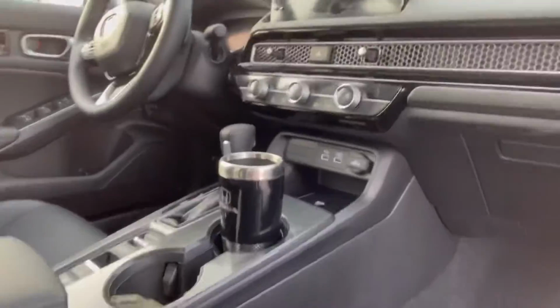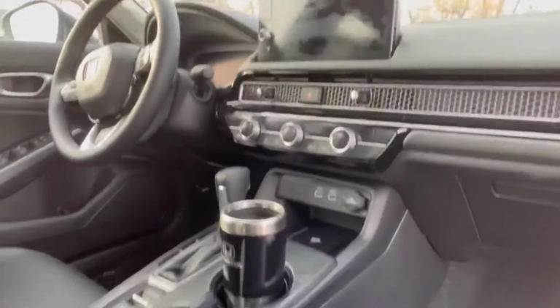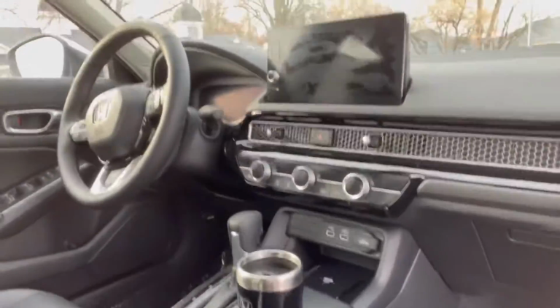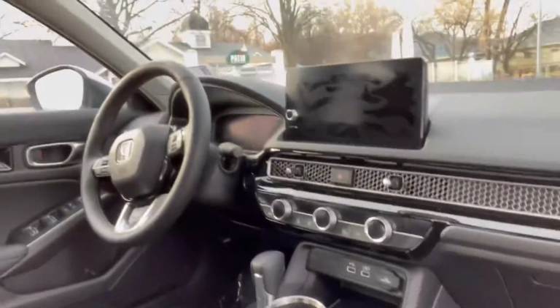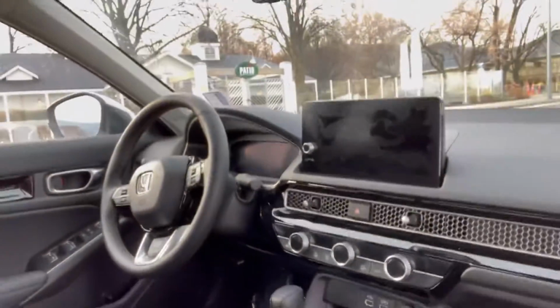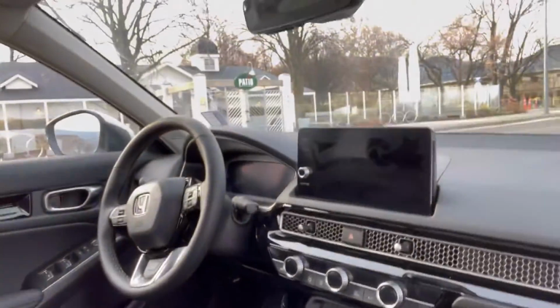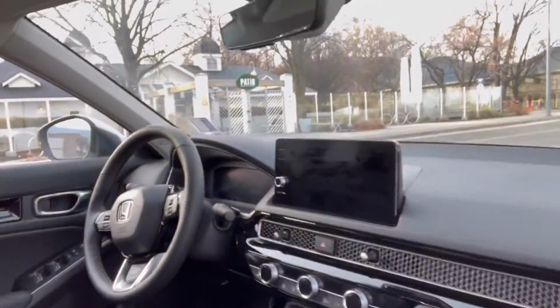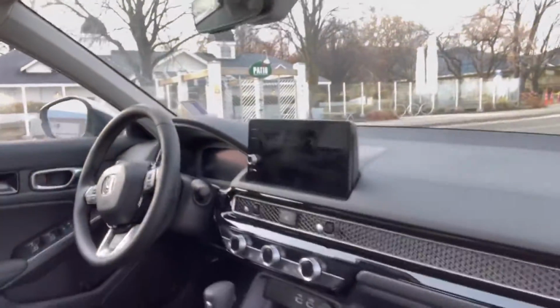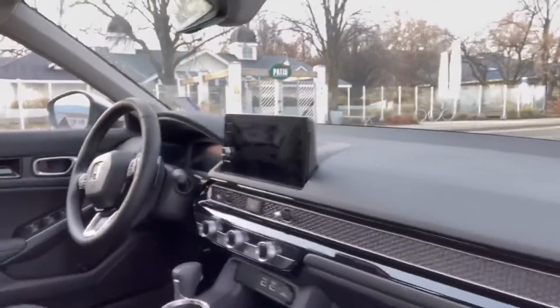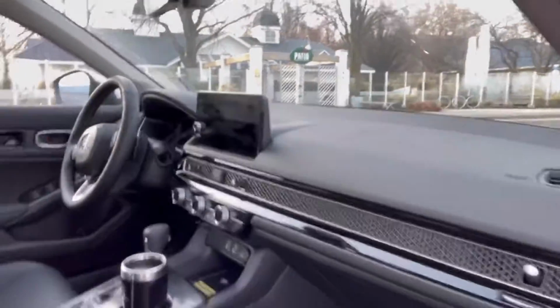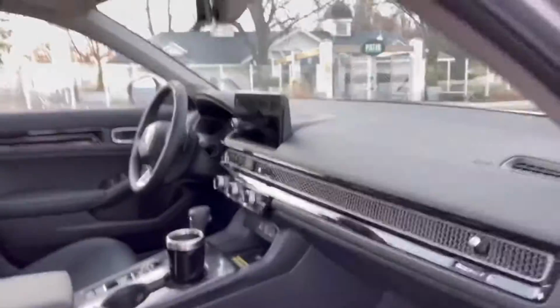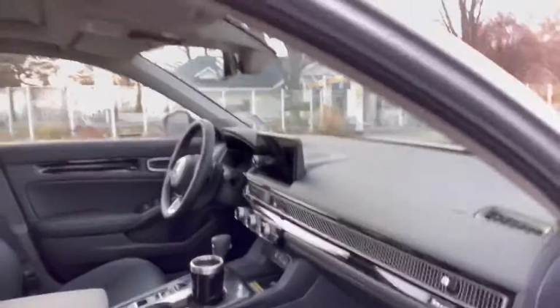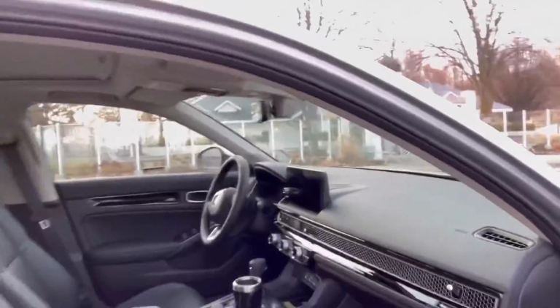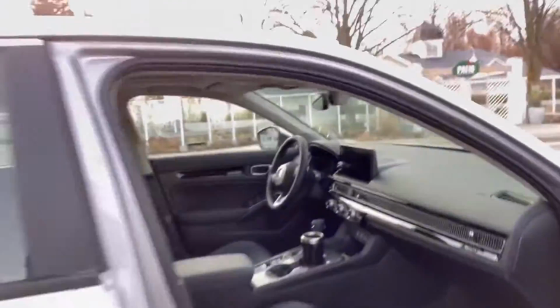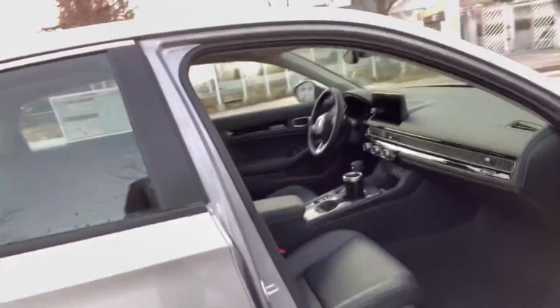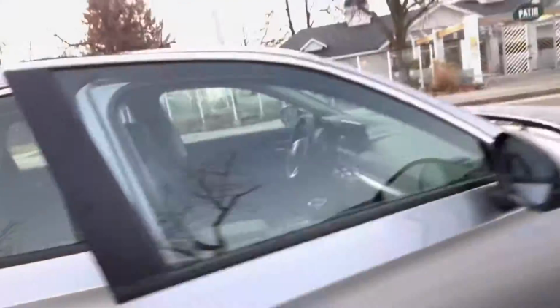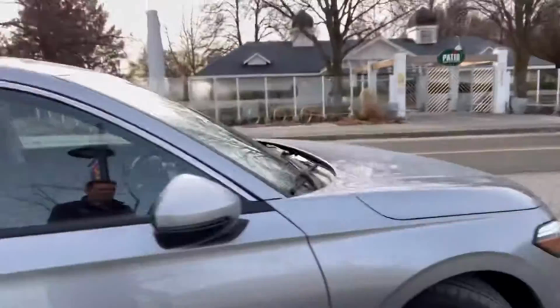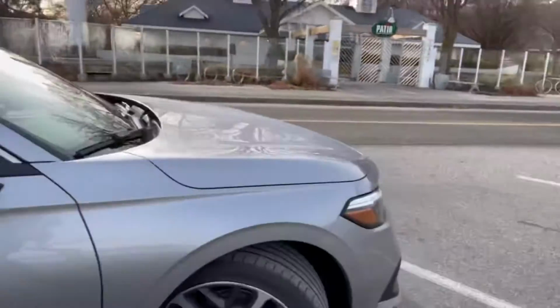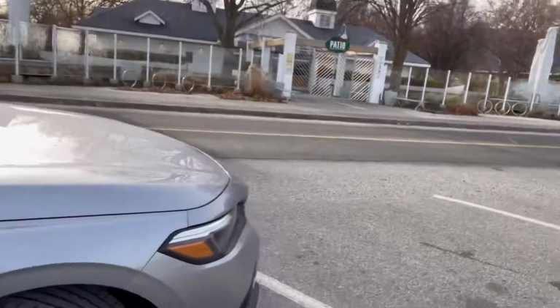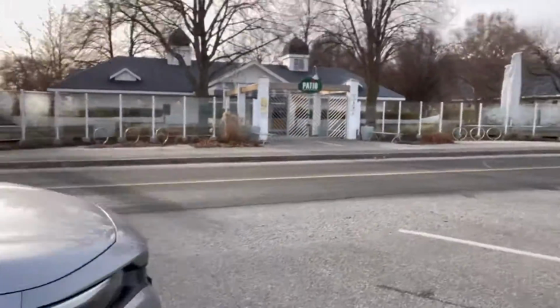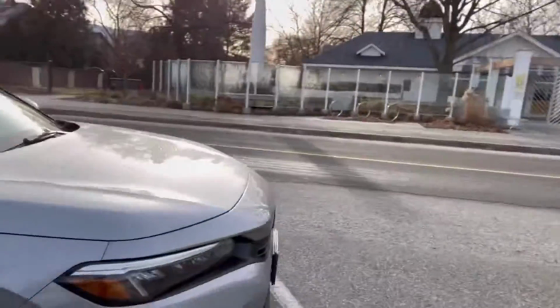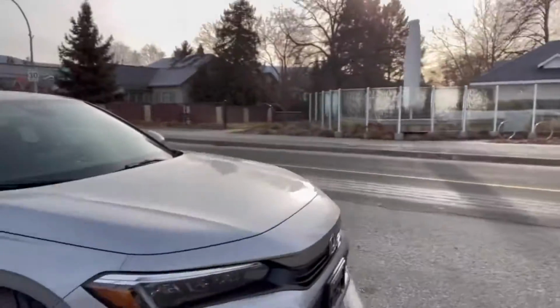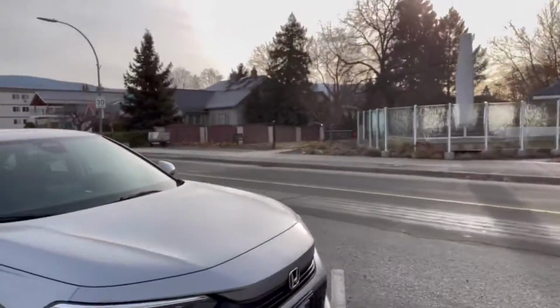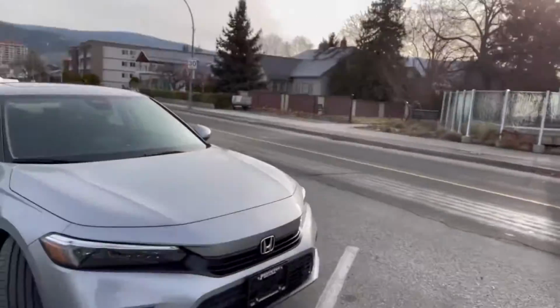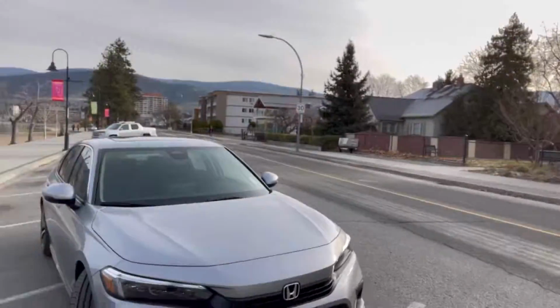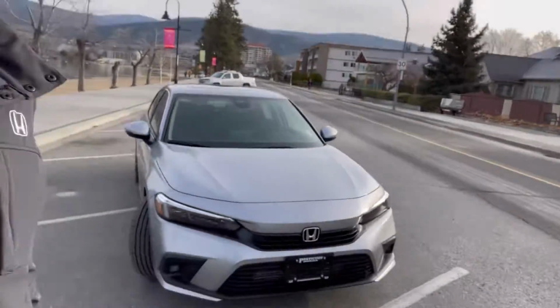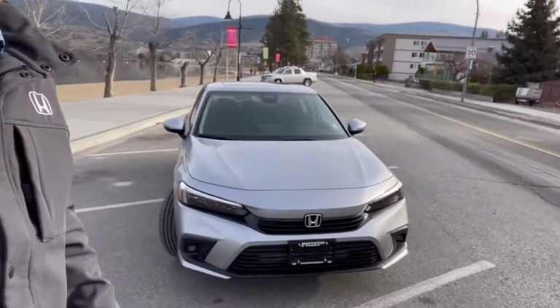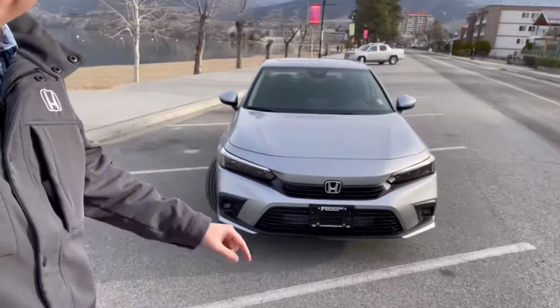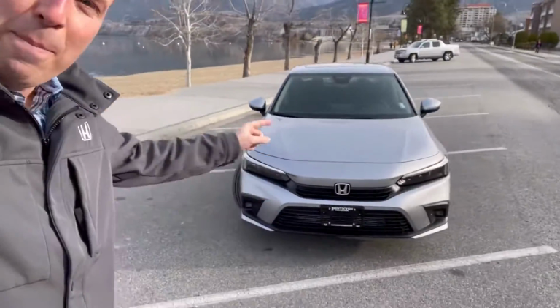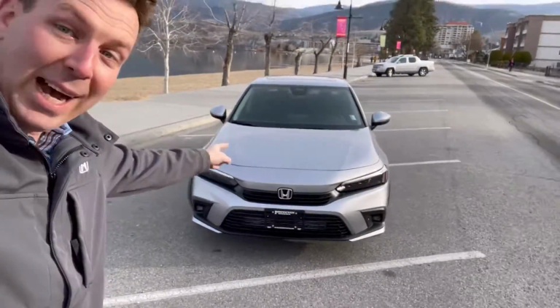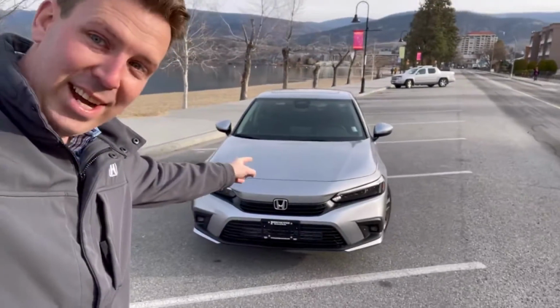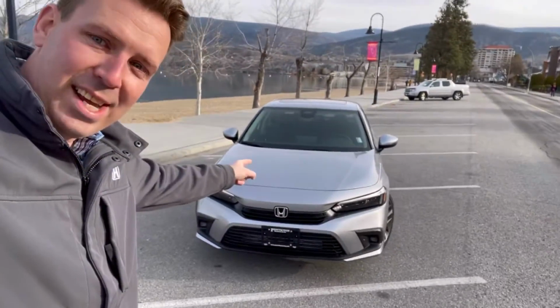Check out that car. Heated steering wheel, heated seats — it's got everything. What a nice day here in Penticton. That's a nice Civic.